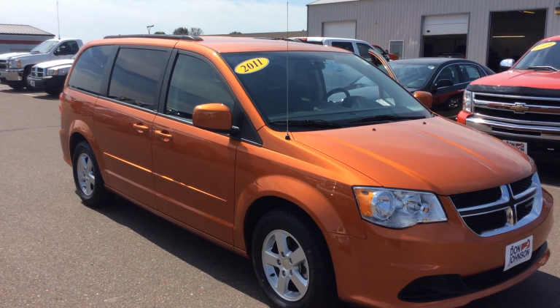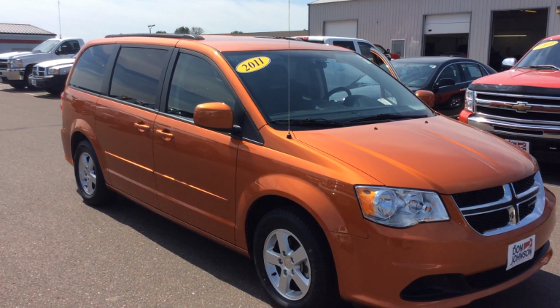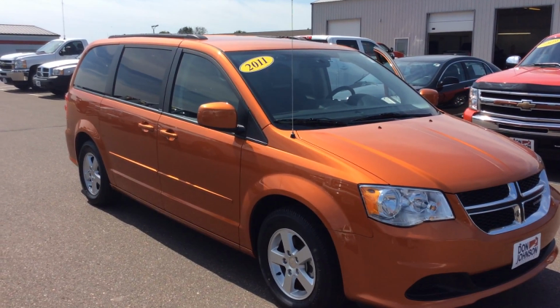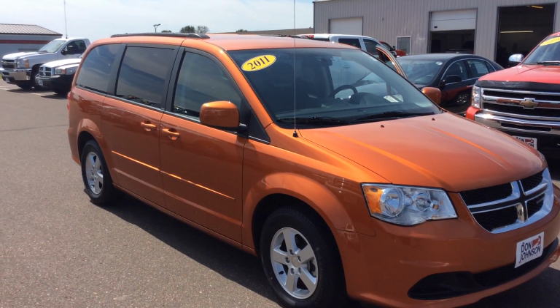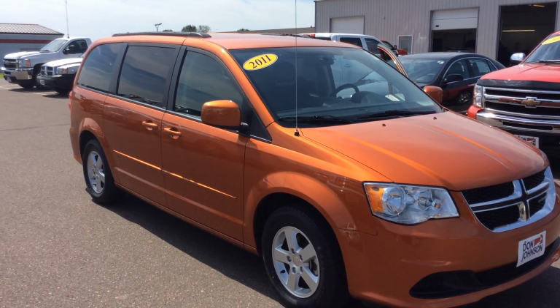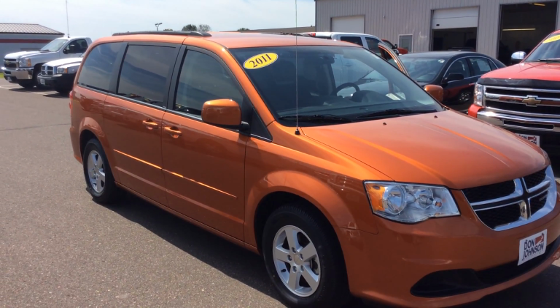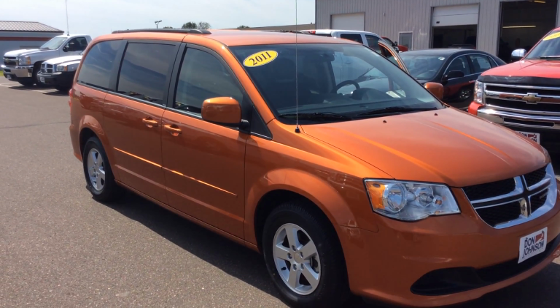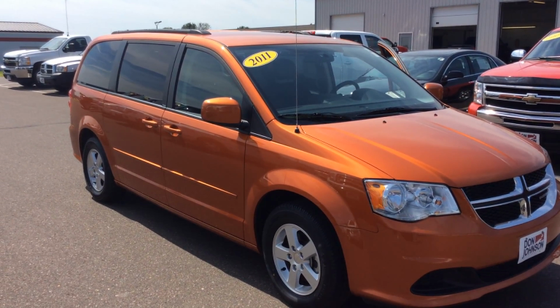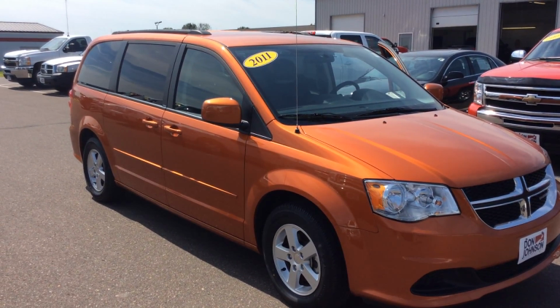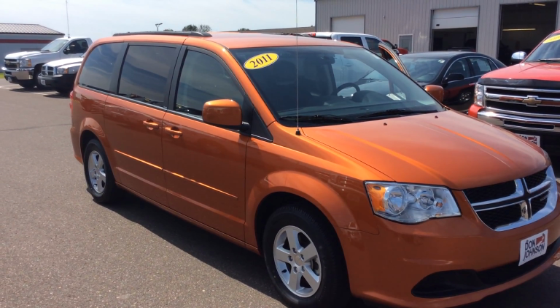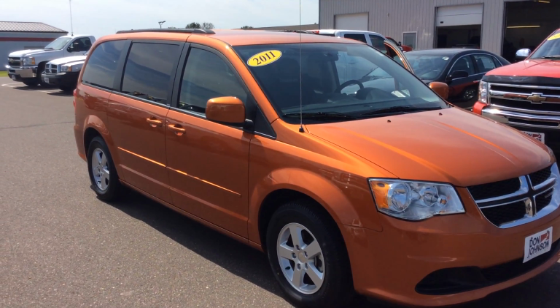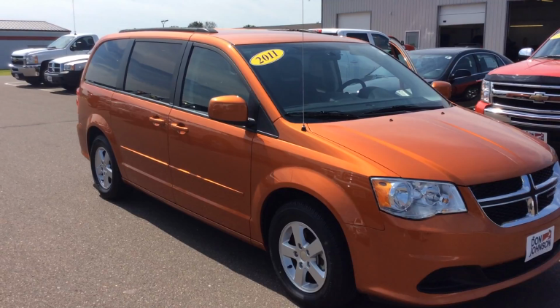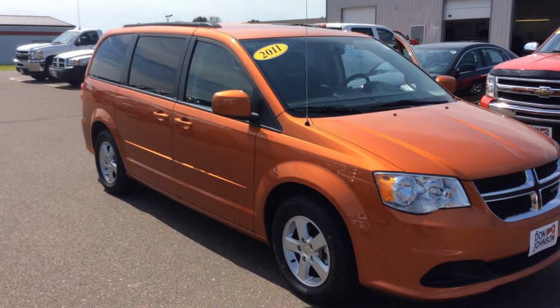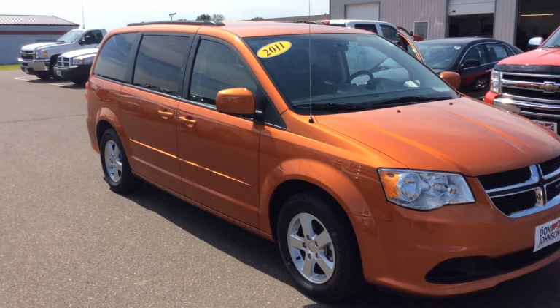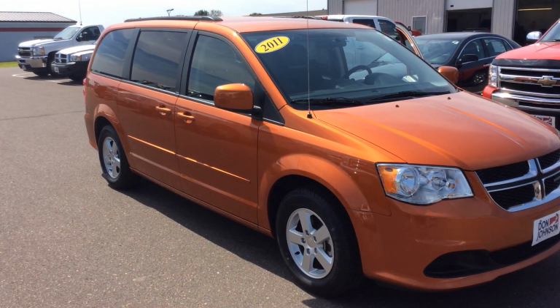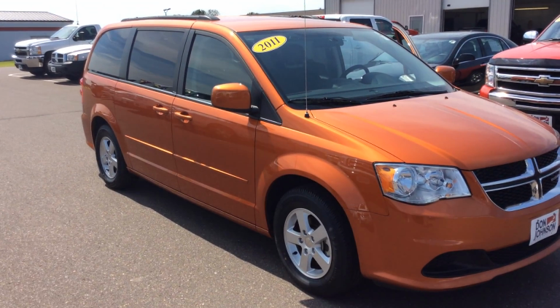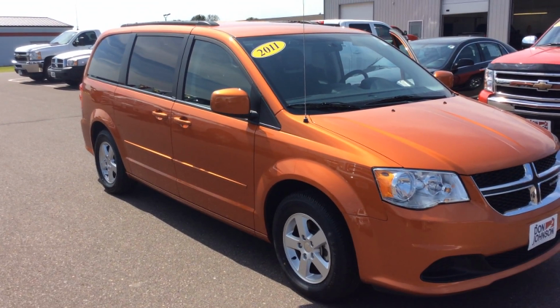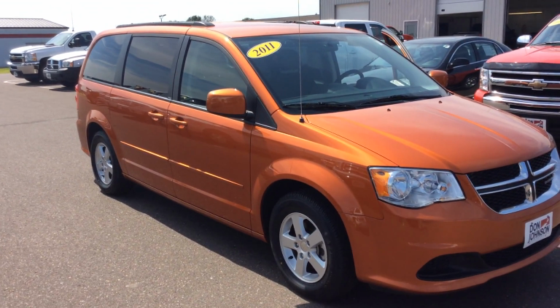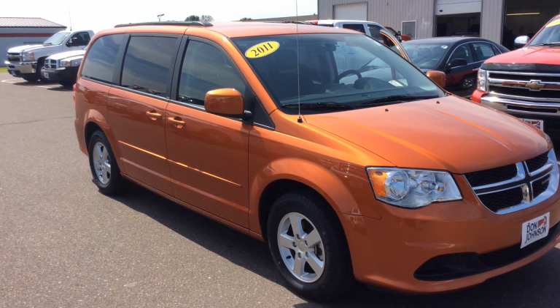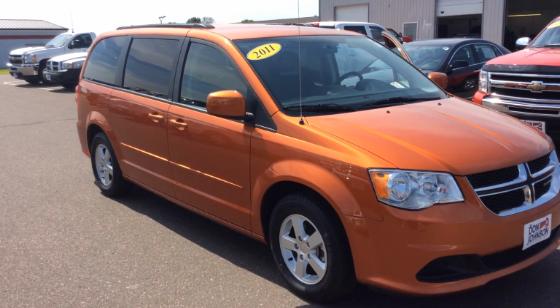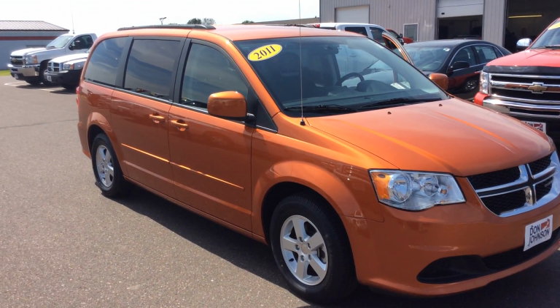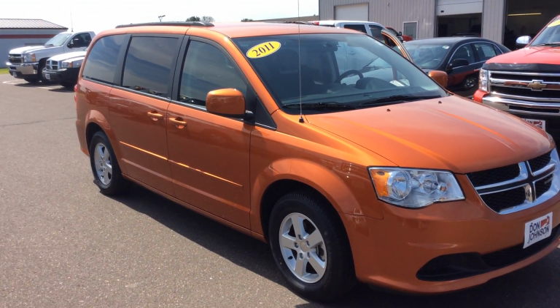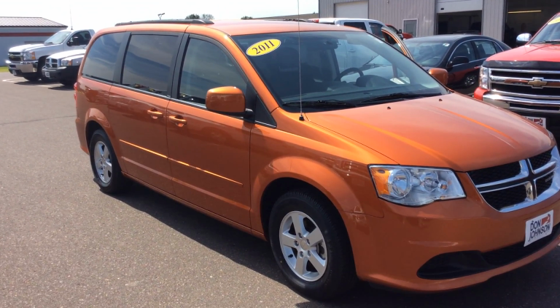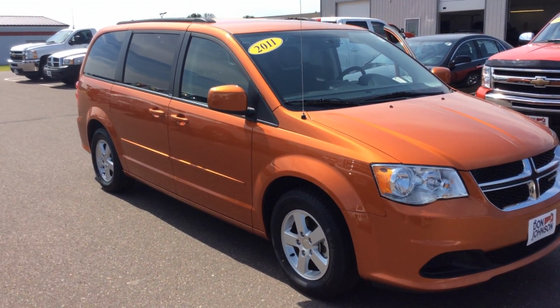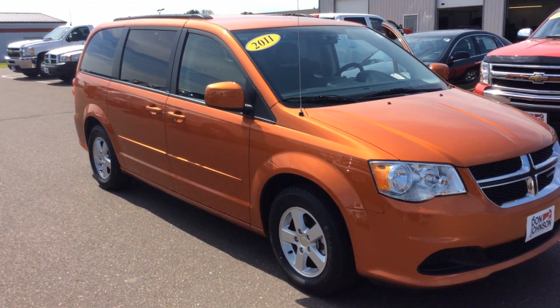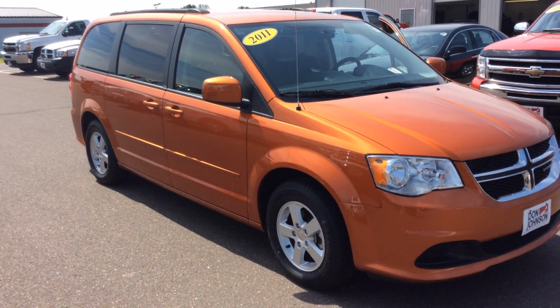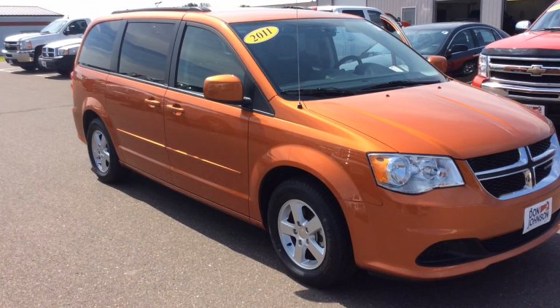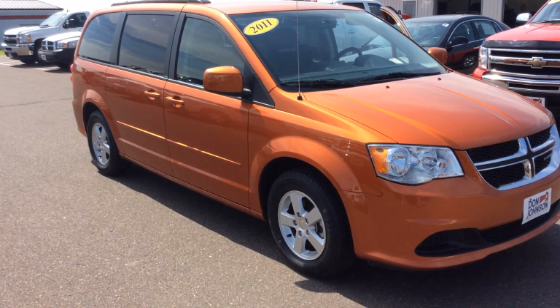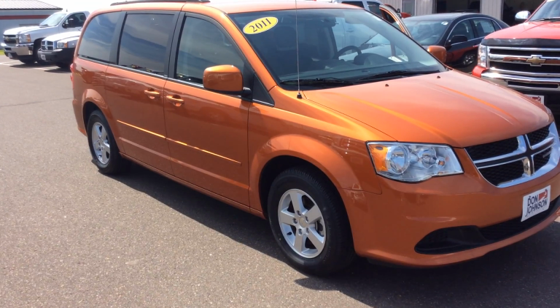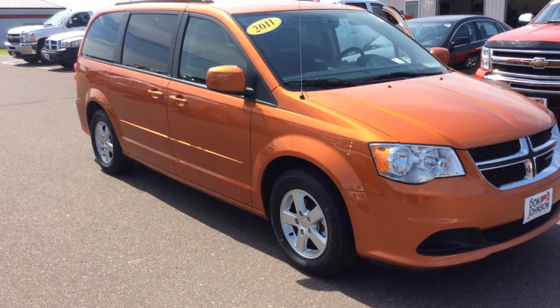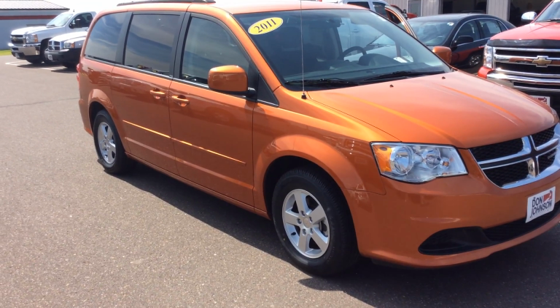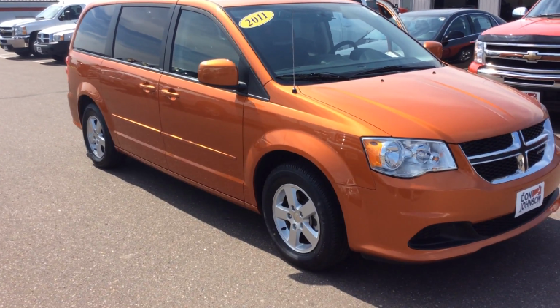My name is Bob and I work at Don Johnson Motors here in Rice Lake, Wisconsin. I'm taking a look today at a 2011 Dodge Caravan. As you can see, it is in excellent condition.